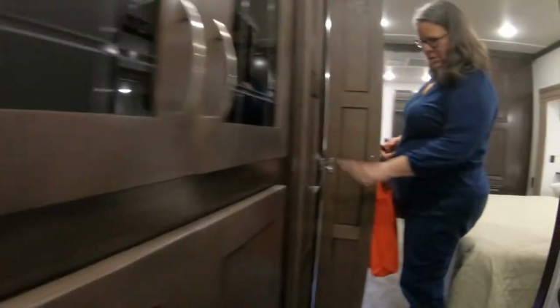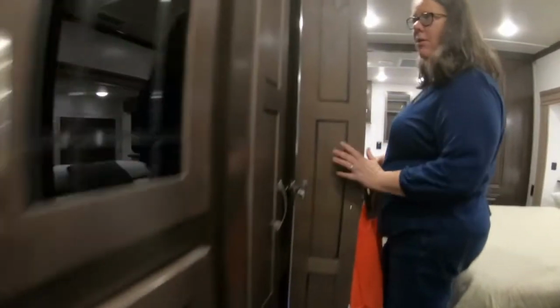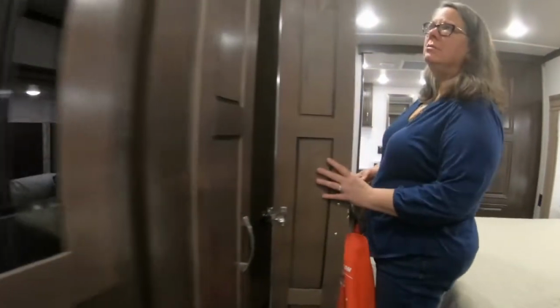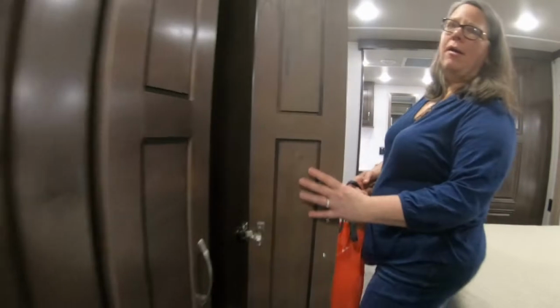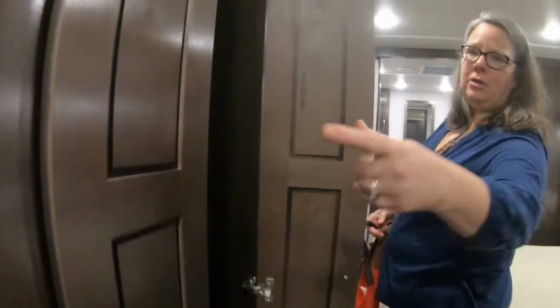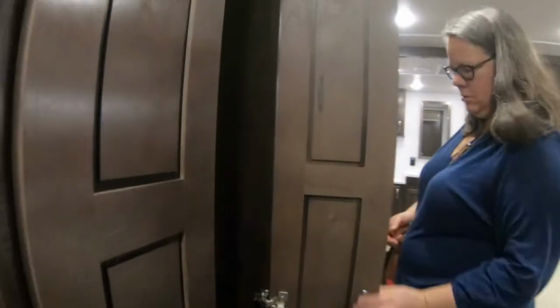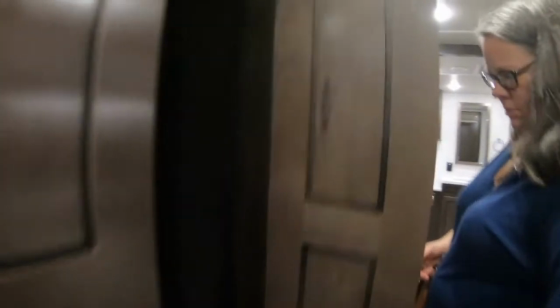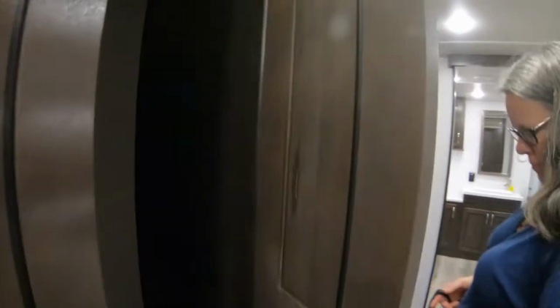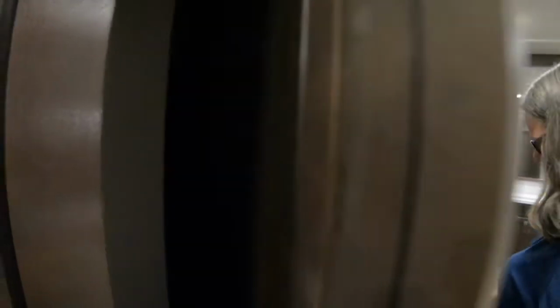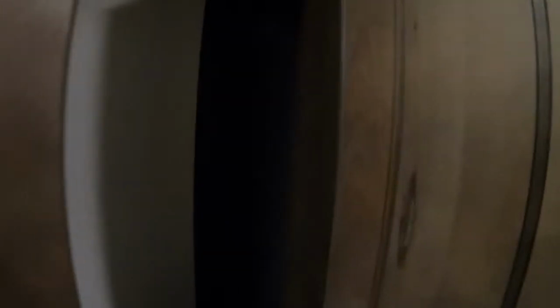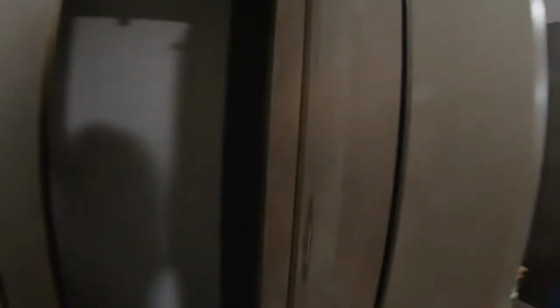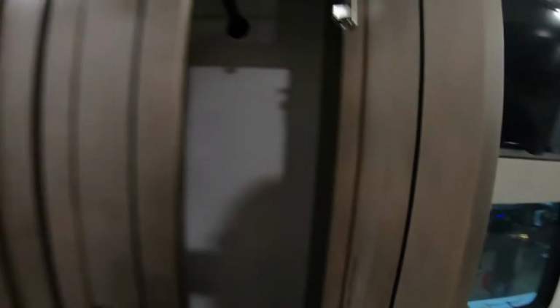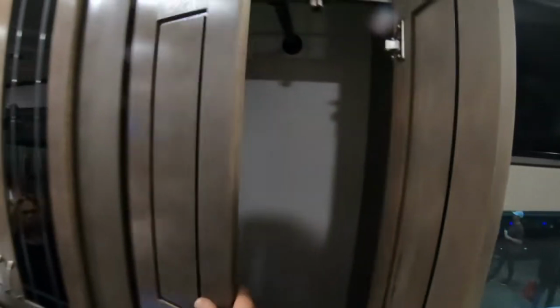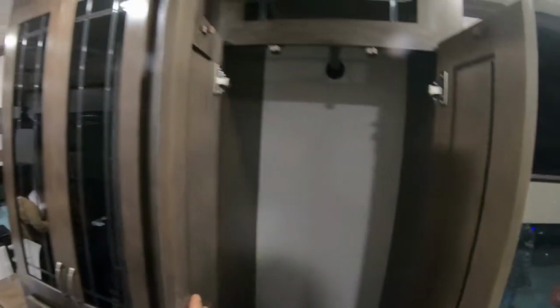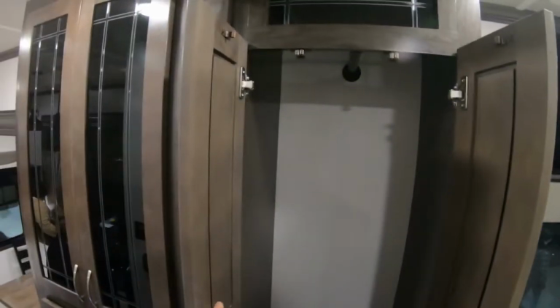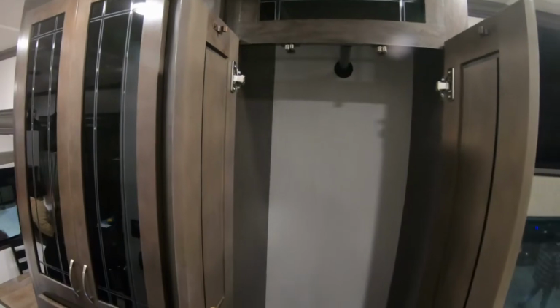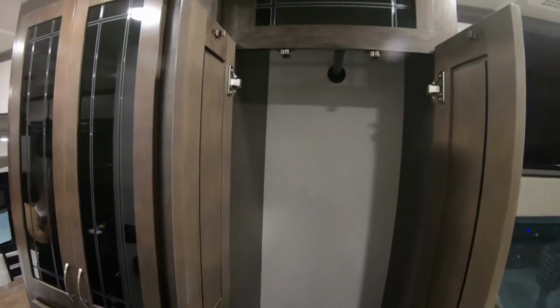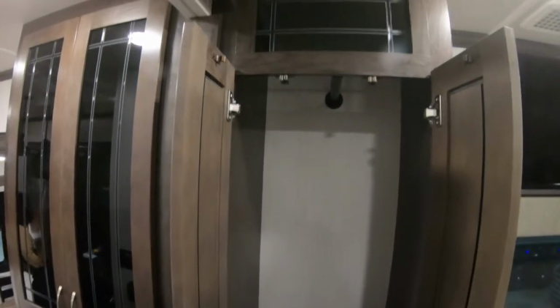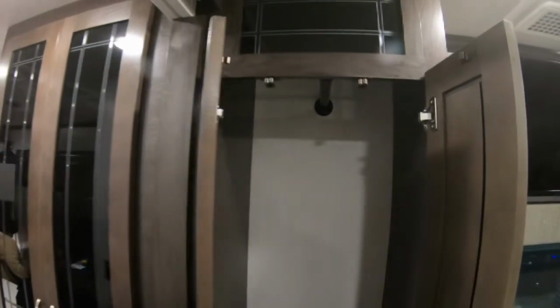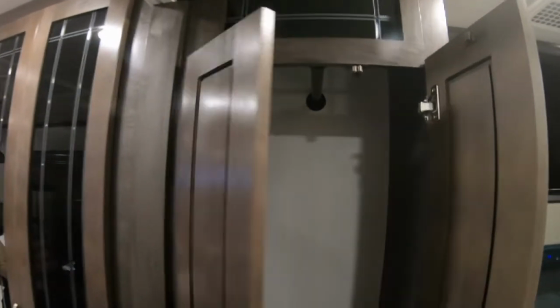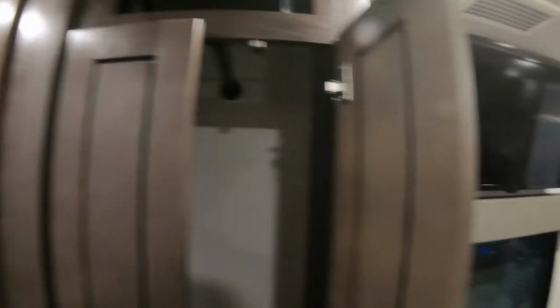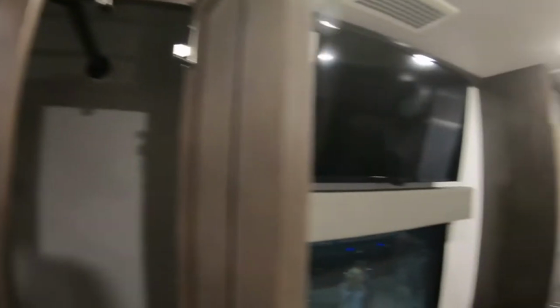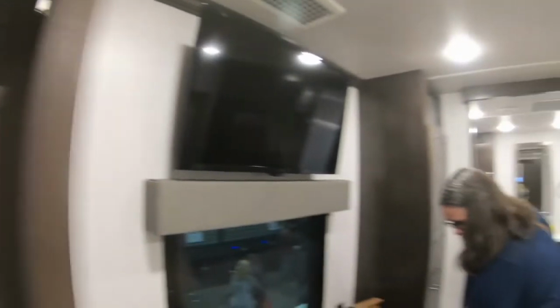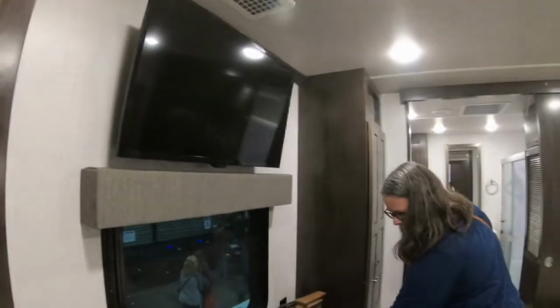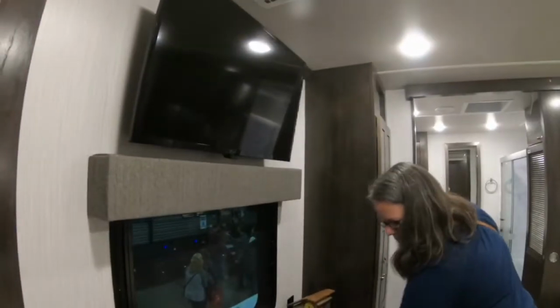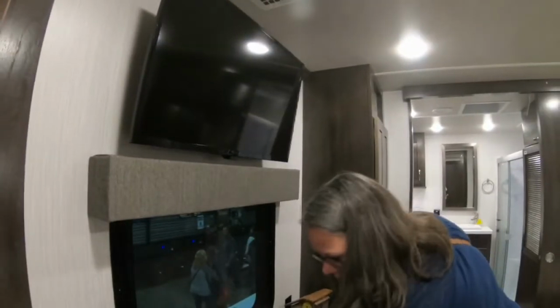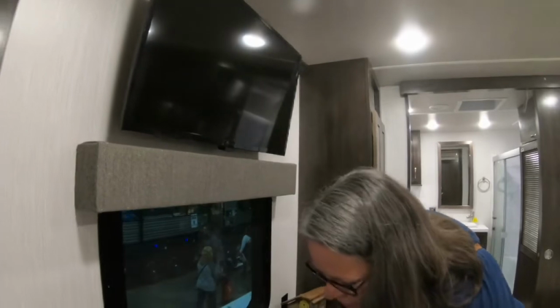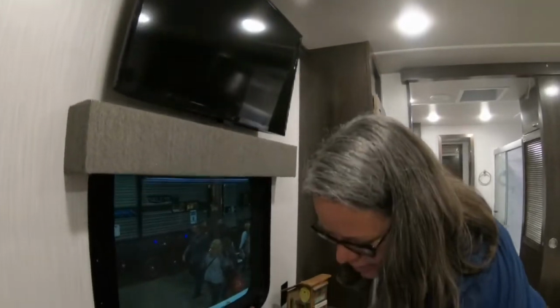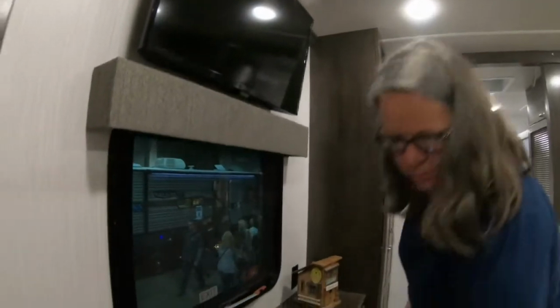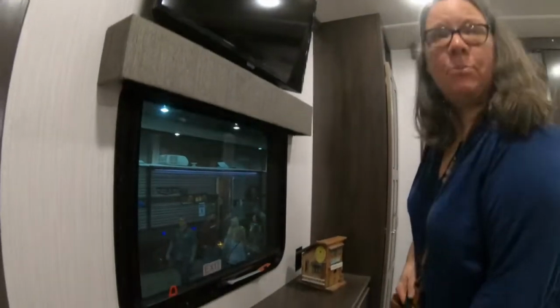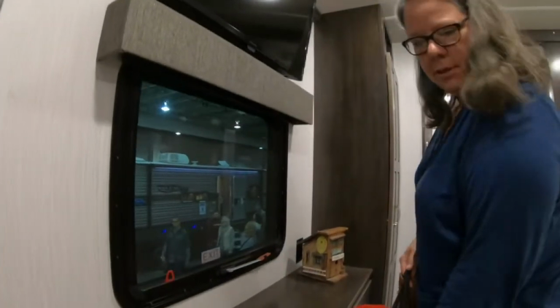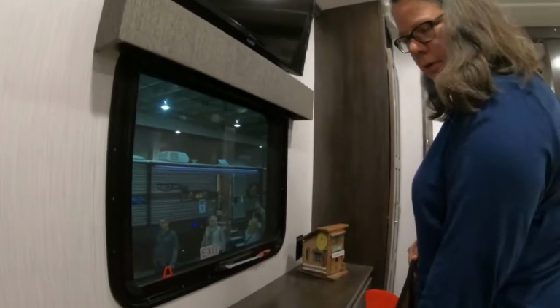The cupboards are not too bad — they're deeper than the regular ones, so there's a lot of storage.